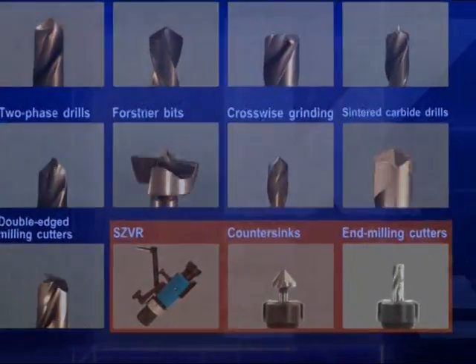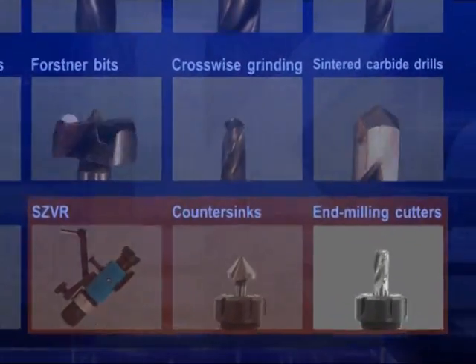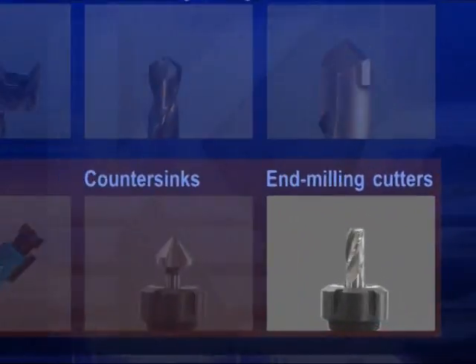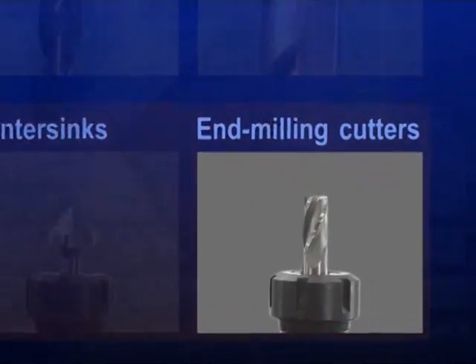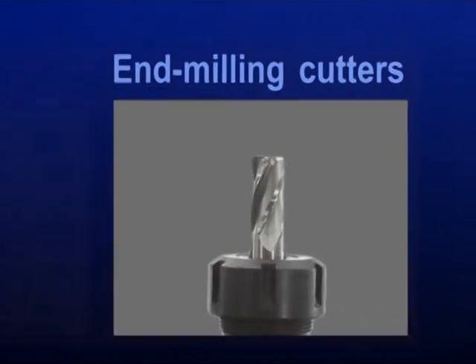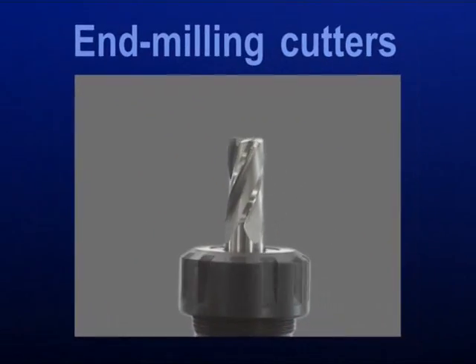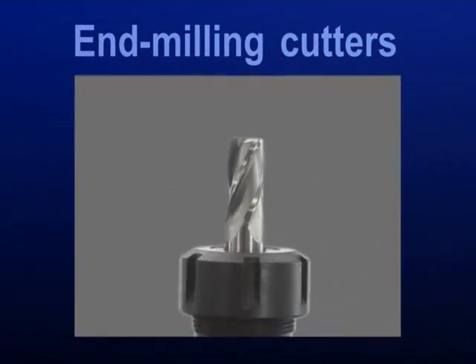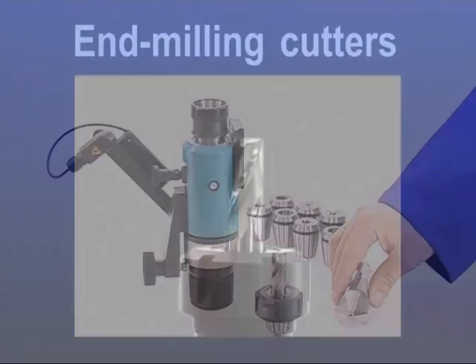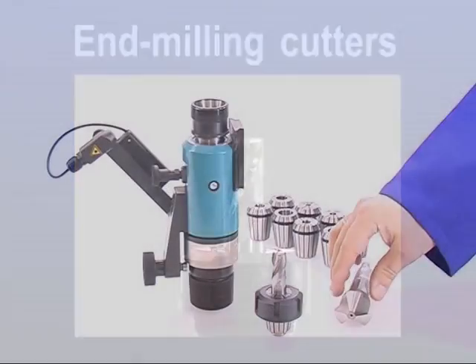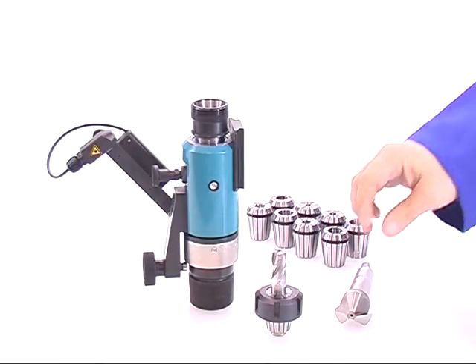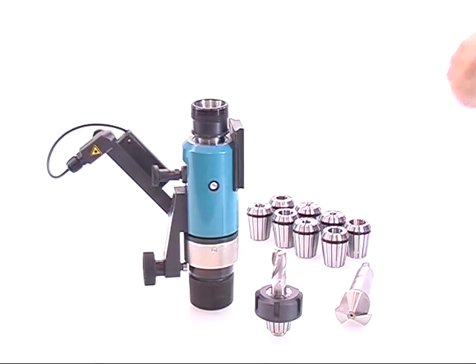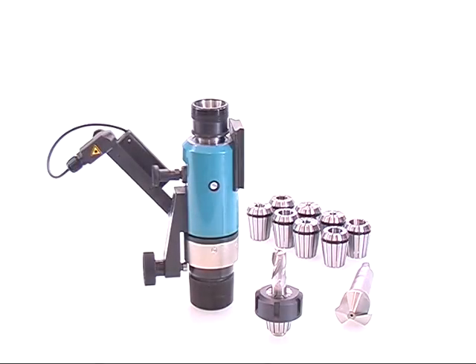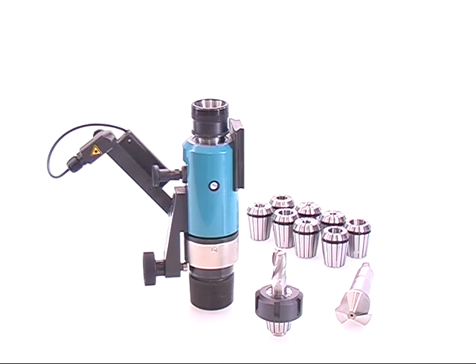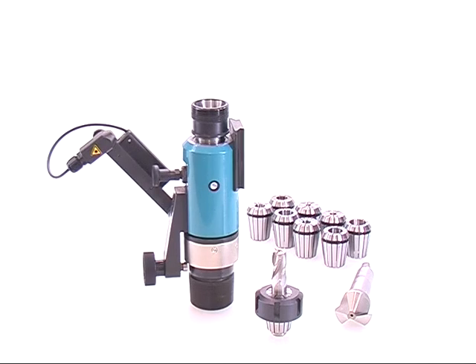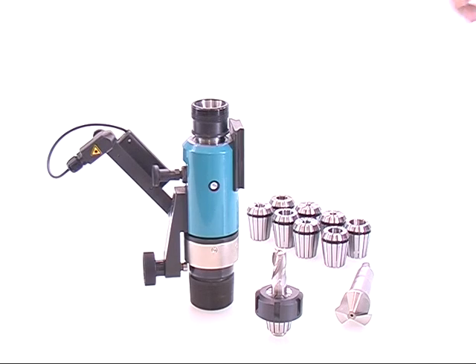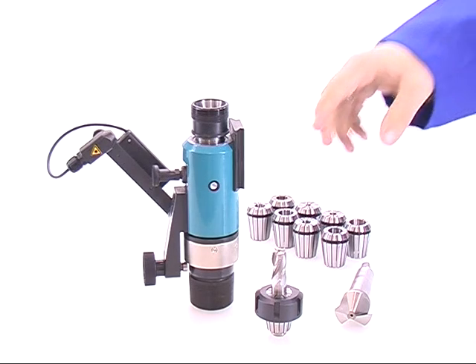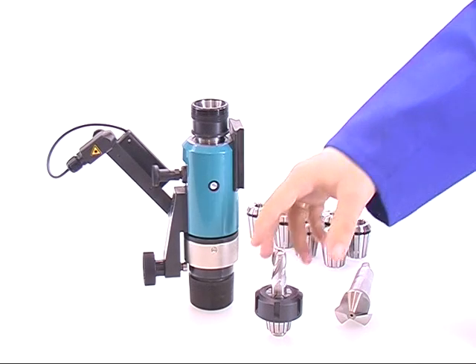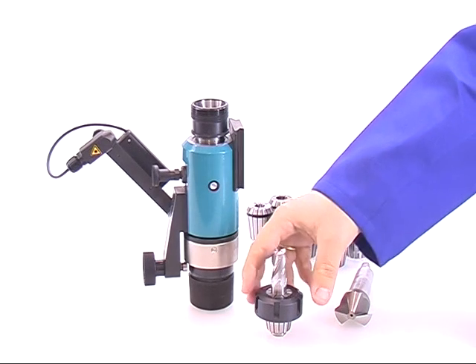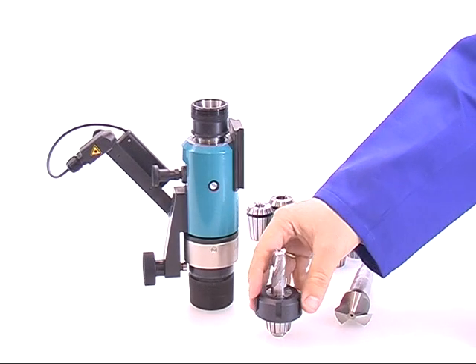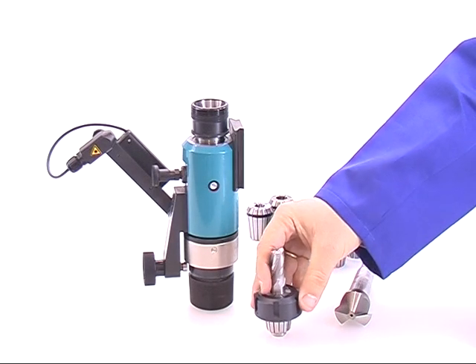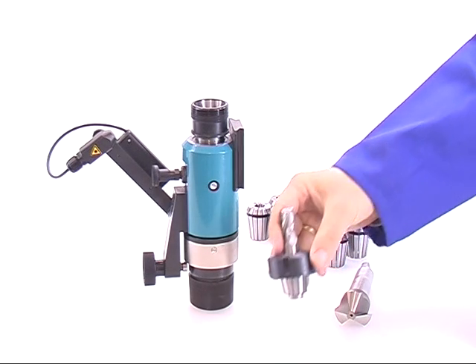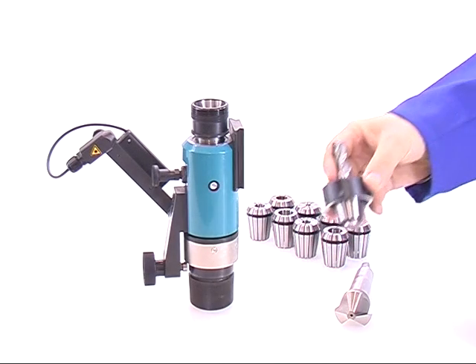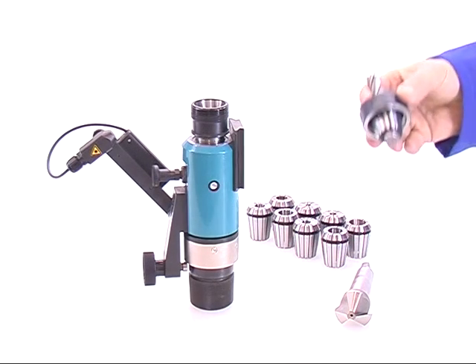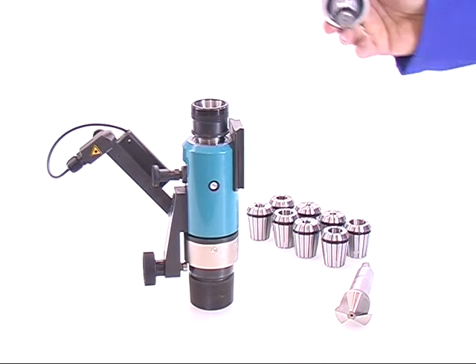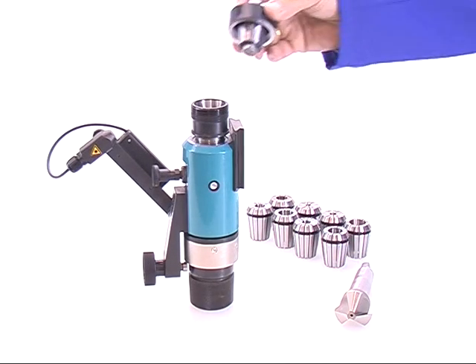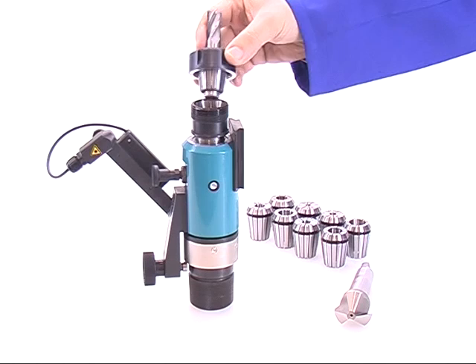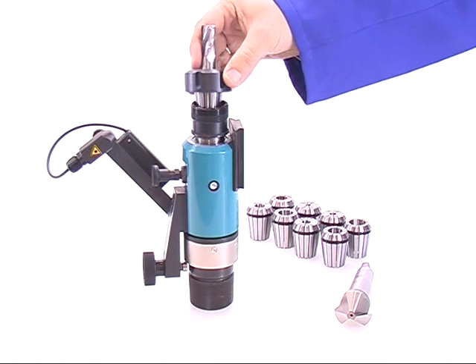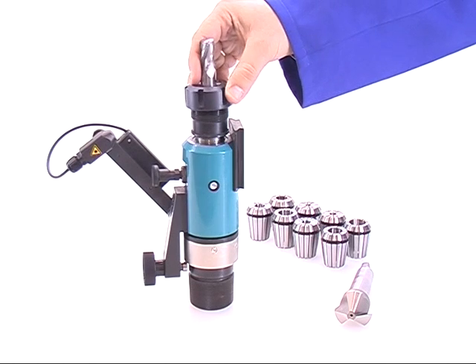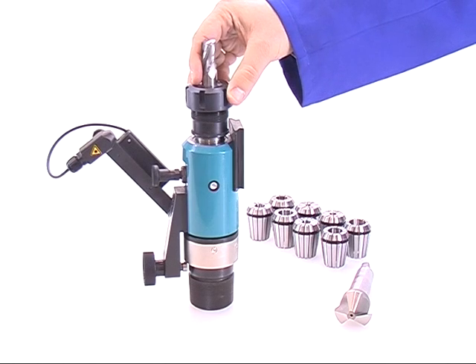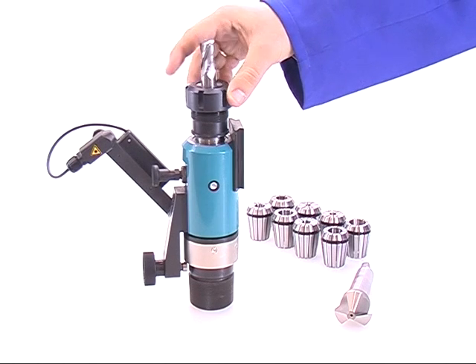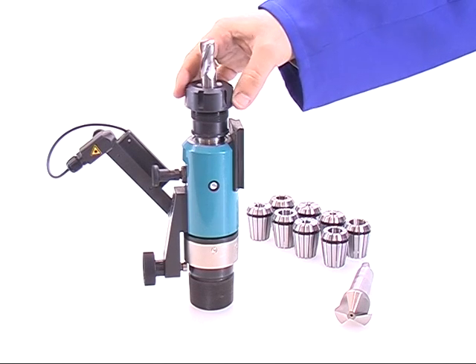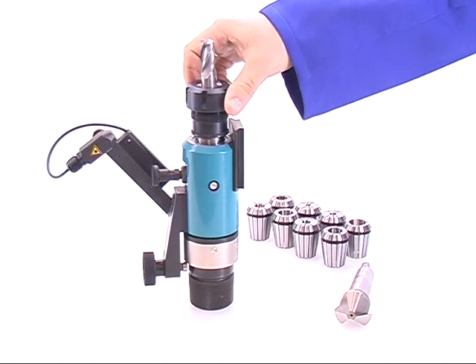End milling cutters. You have the possibility to put taper shank up to maximum NK3, as well as cylindrical countersinks up to a diameter of 20 millimeters.